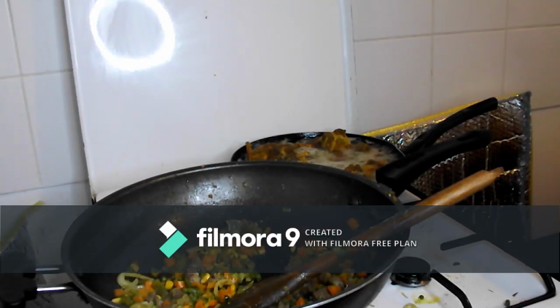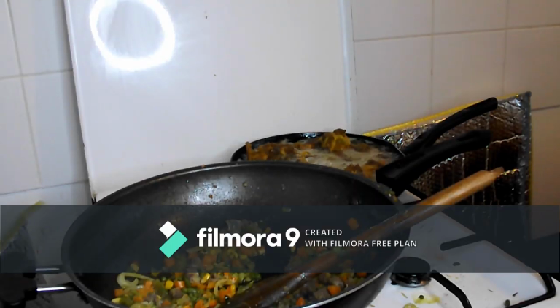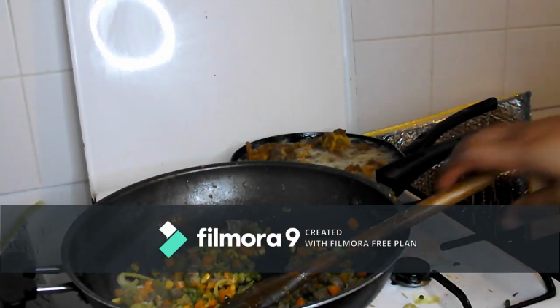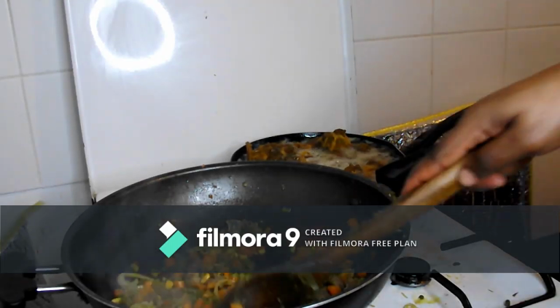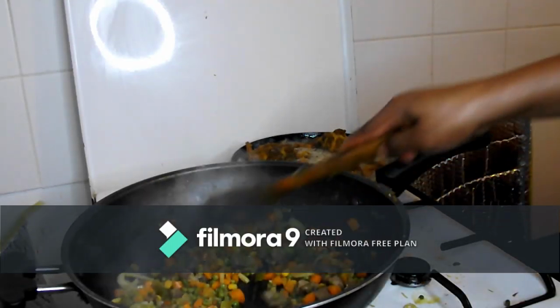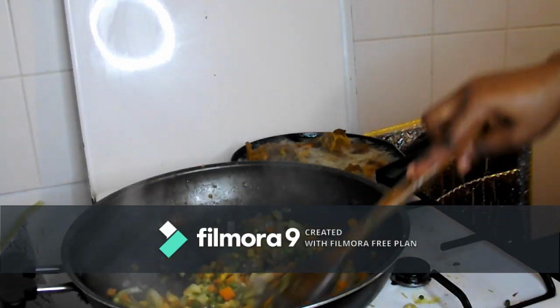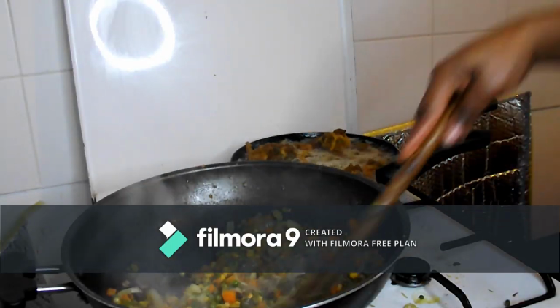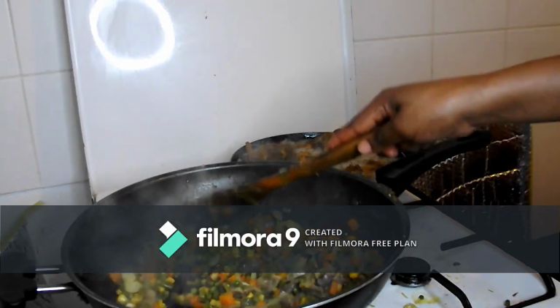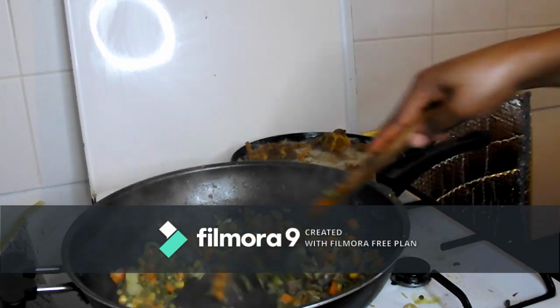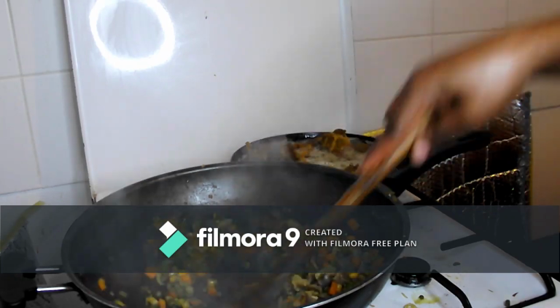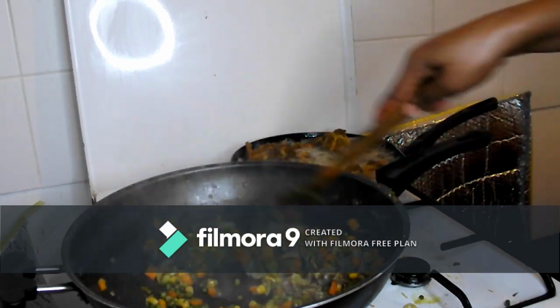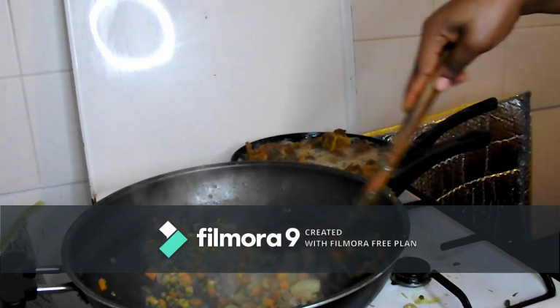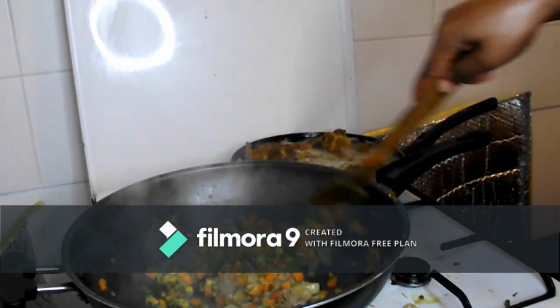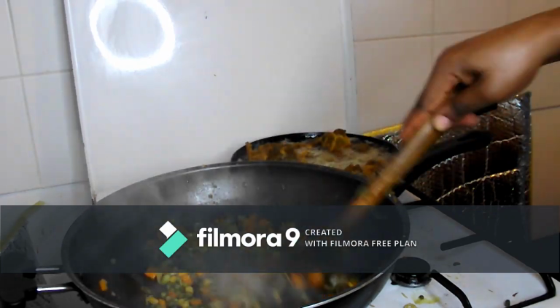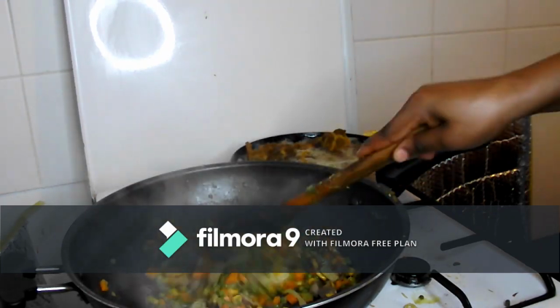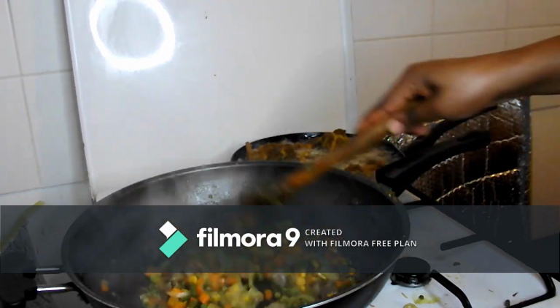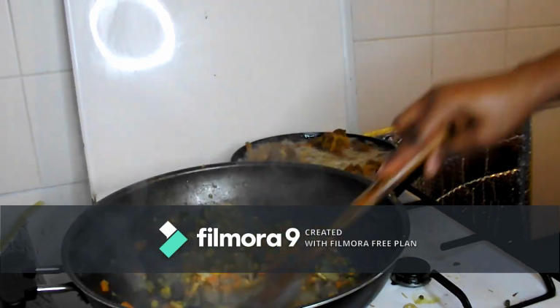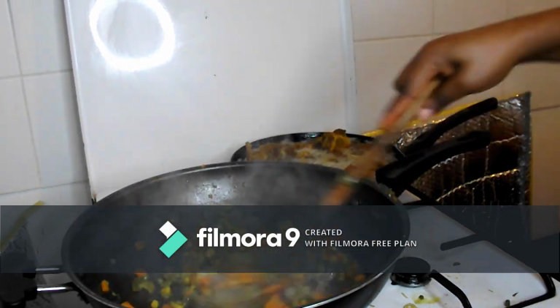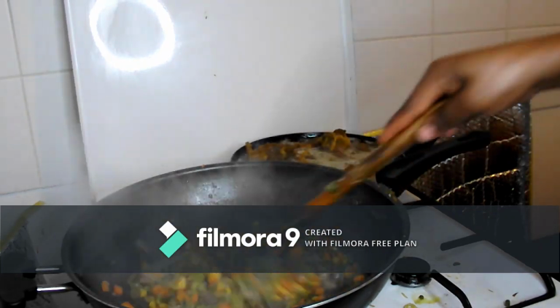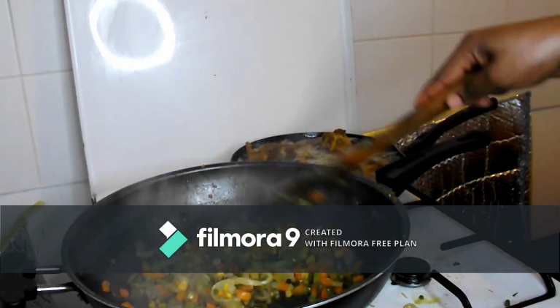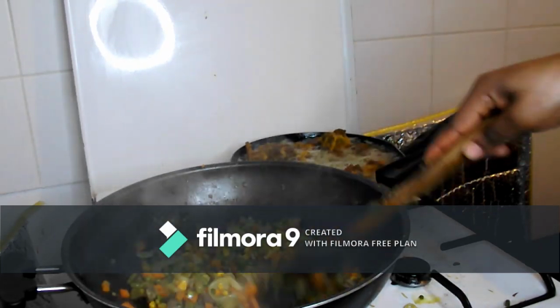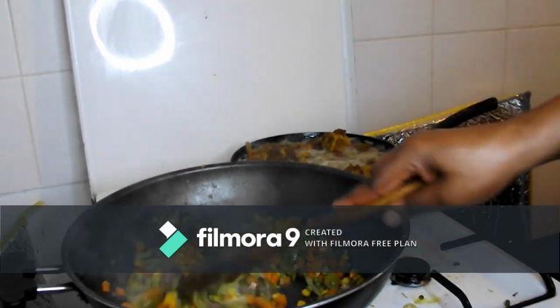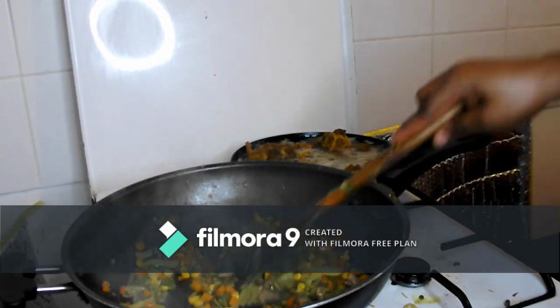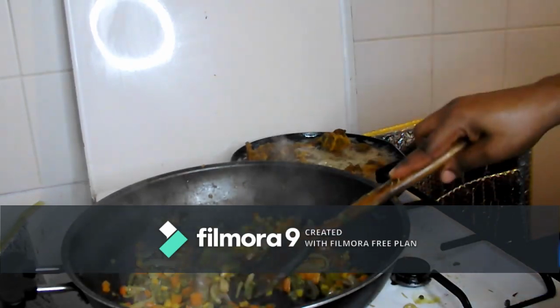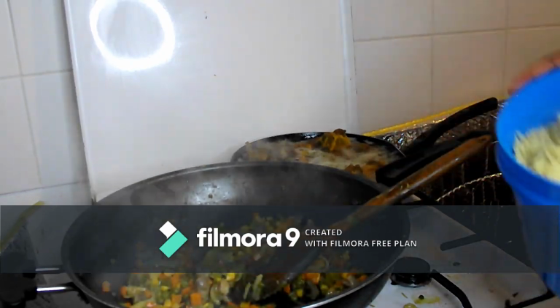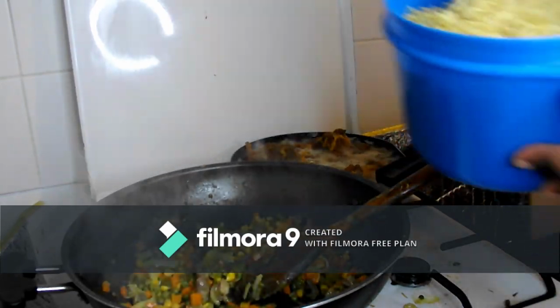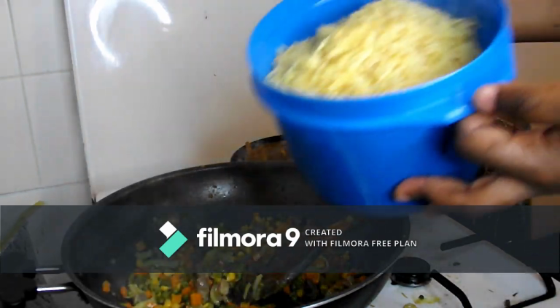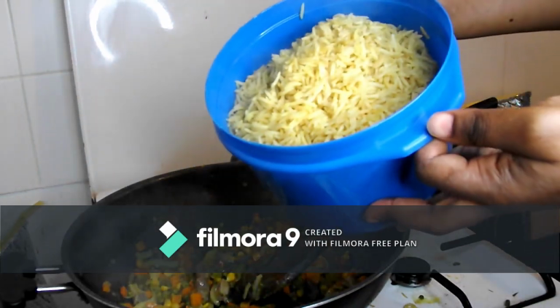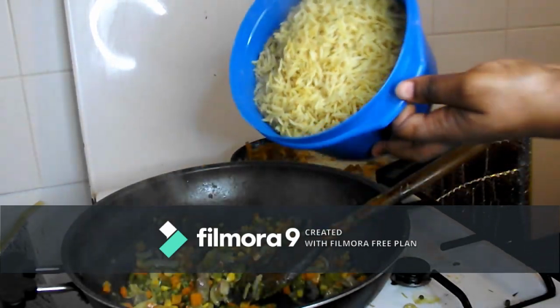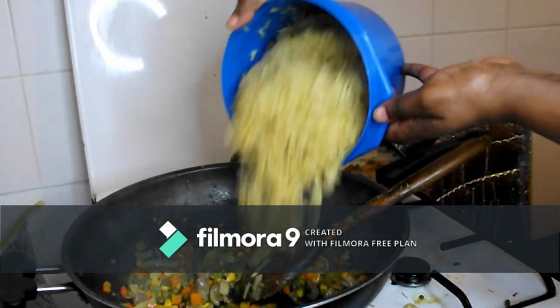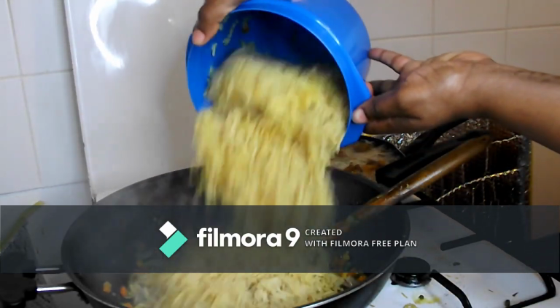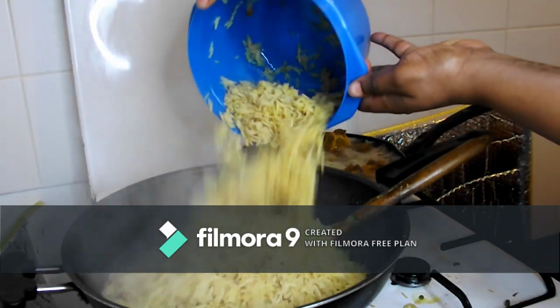After finishing frying all my vegetables, I removed some of them and left a little bit in the pan. Now I'll go ahead and add the rice to fry everything together.